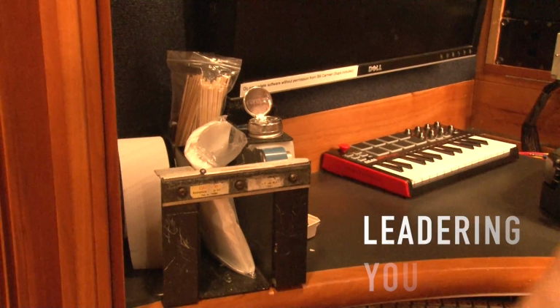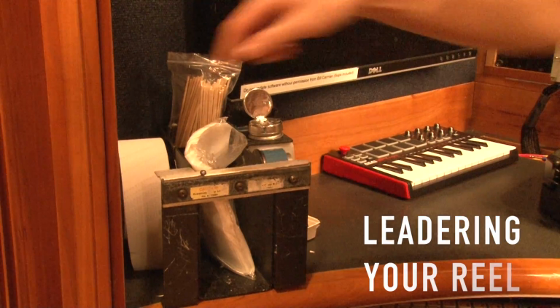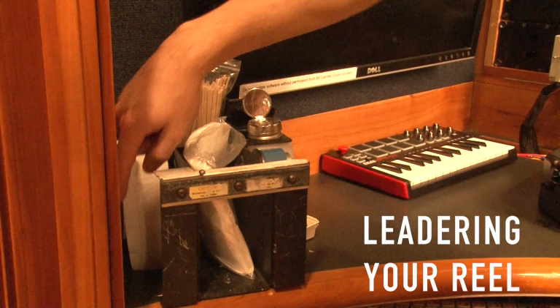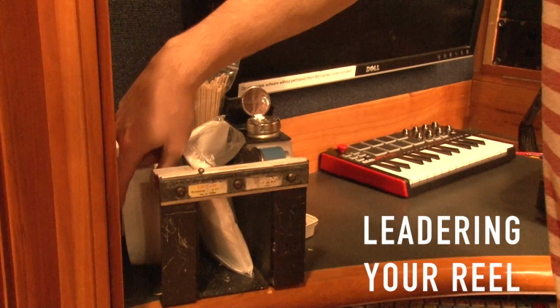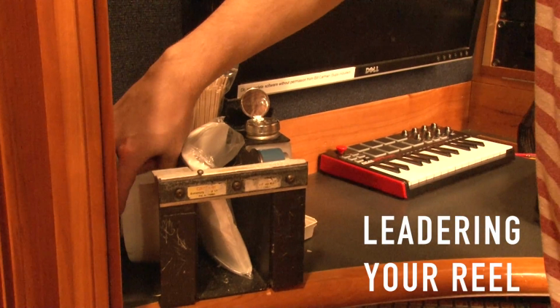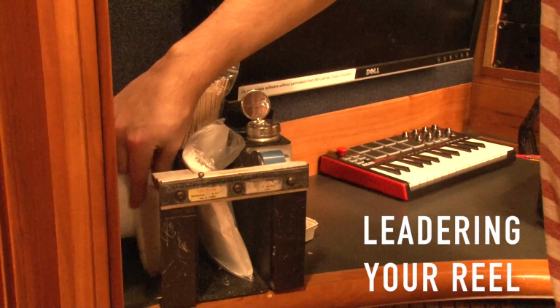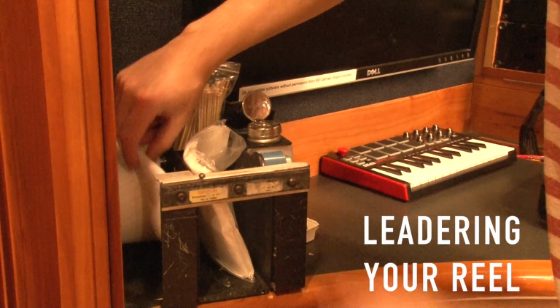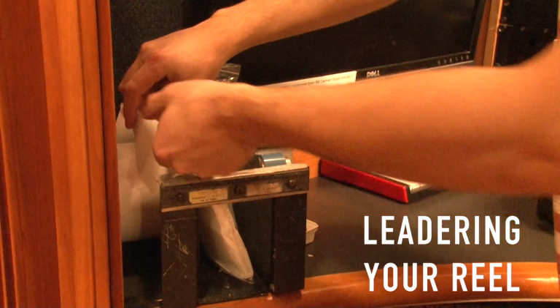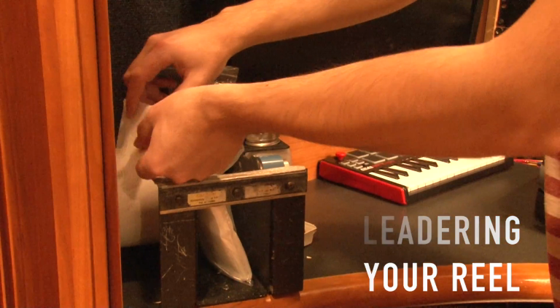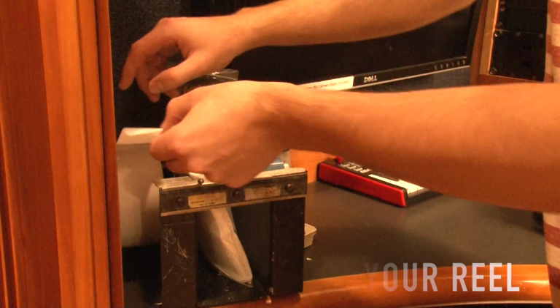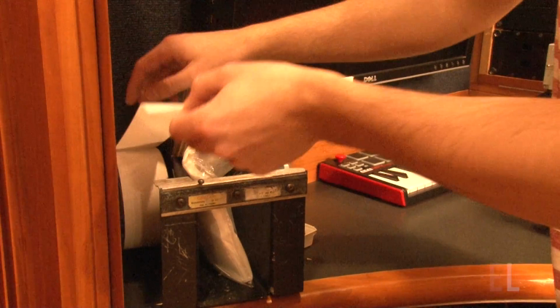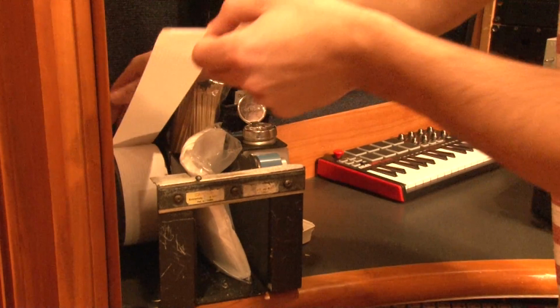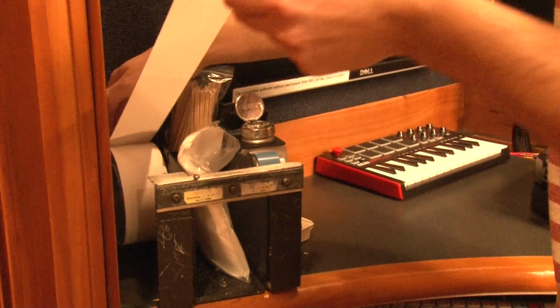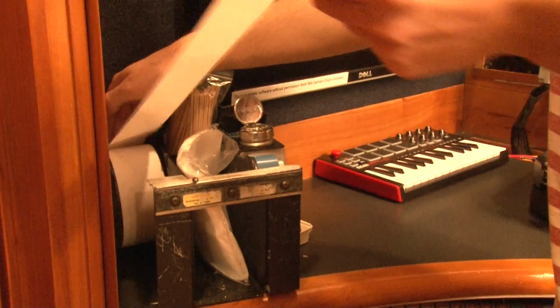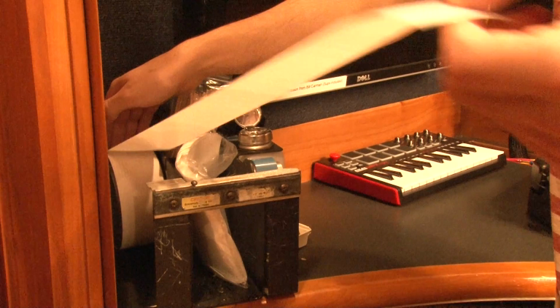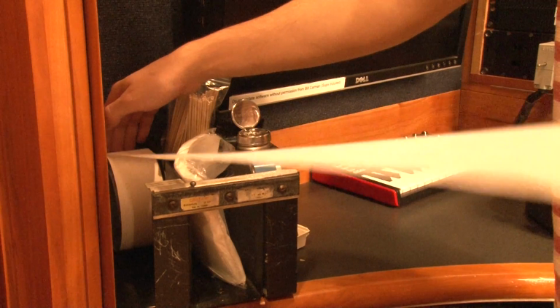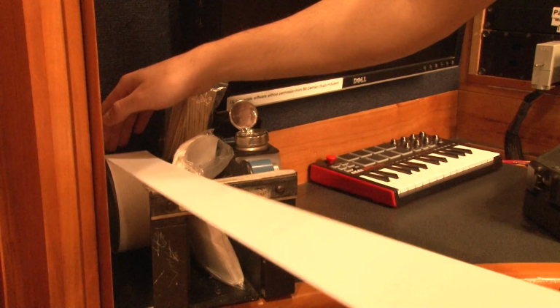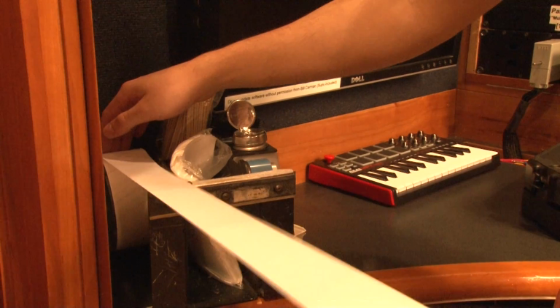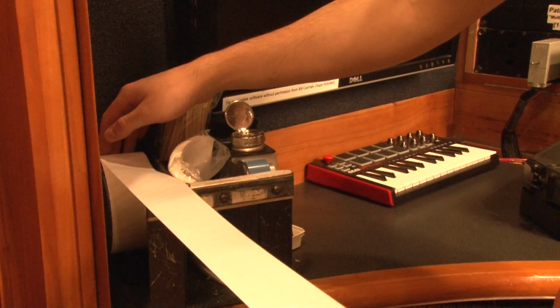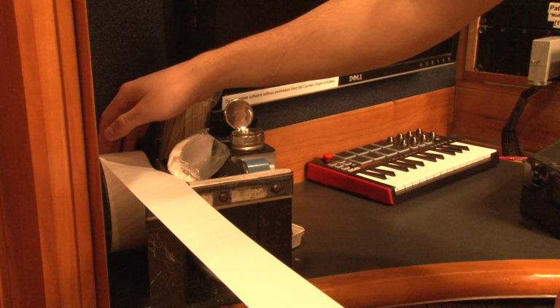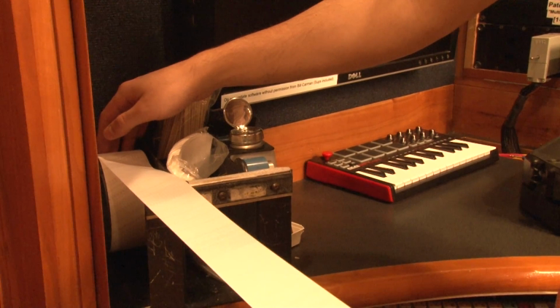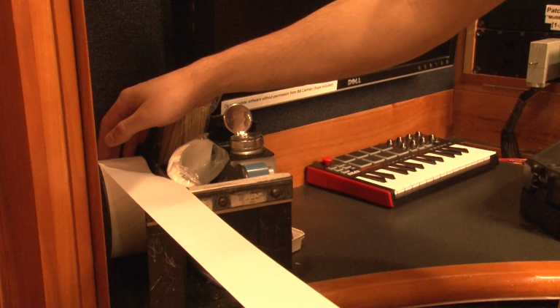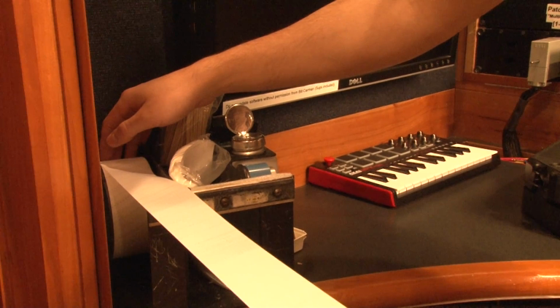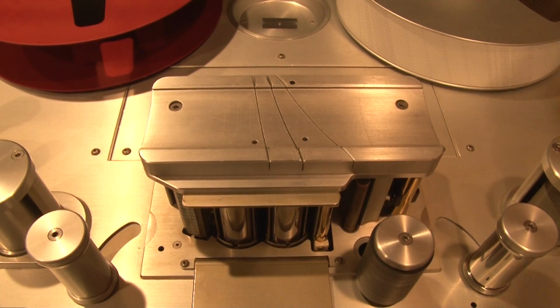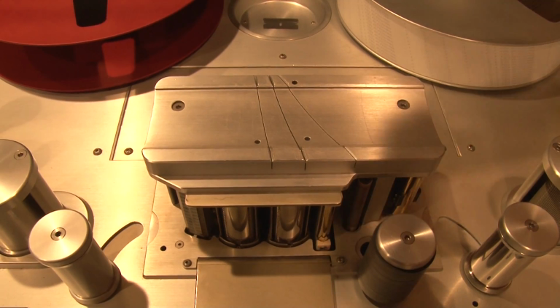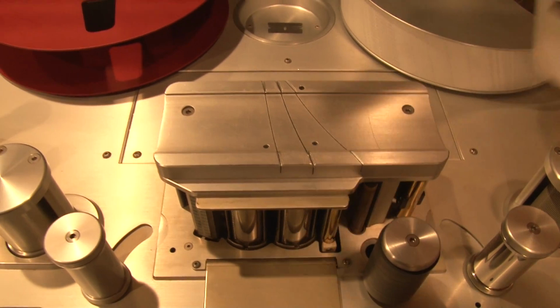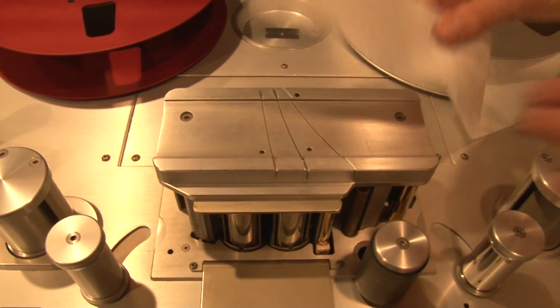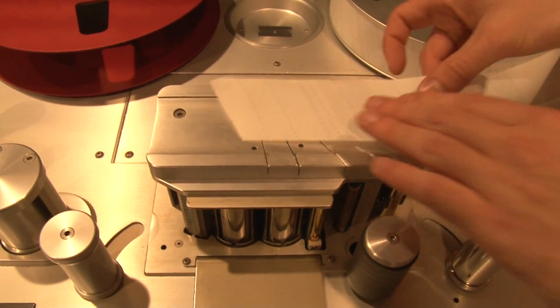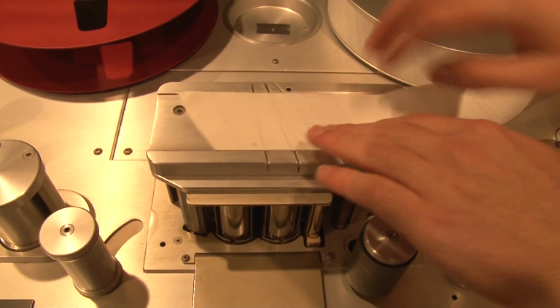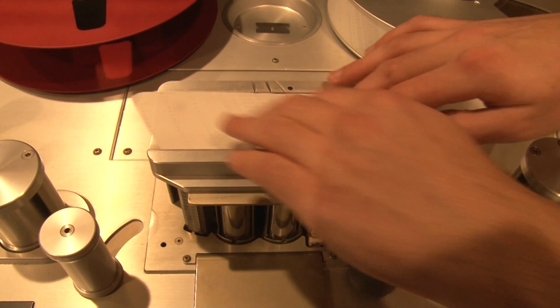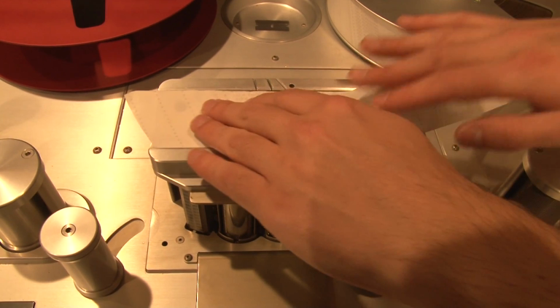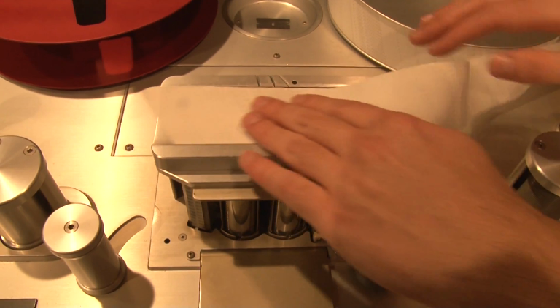If you're using a new reel of tape, you'll need to add leader at the beginning and end of your tape, as well as after your tones. Use the cutting block to make your cuts.